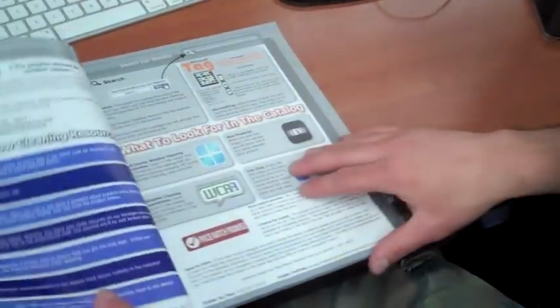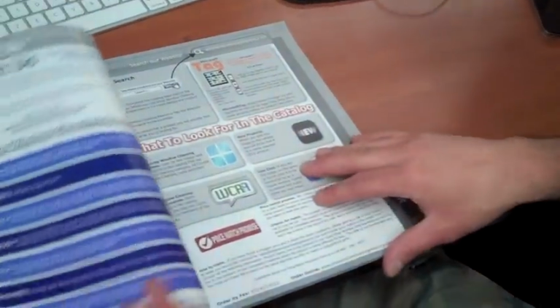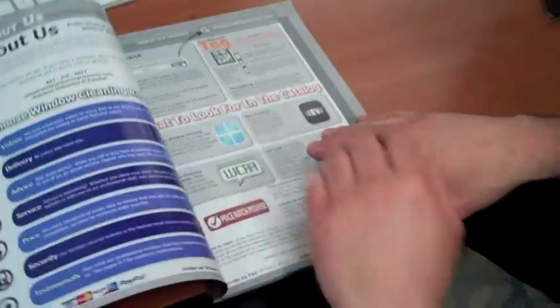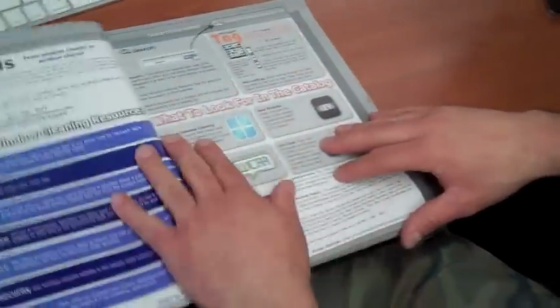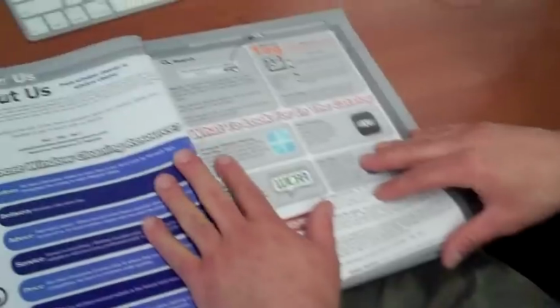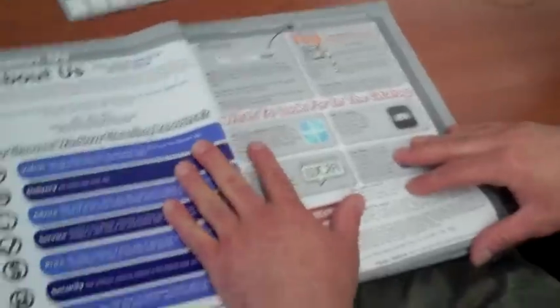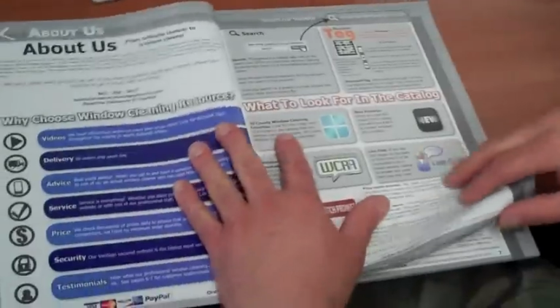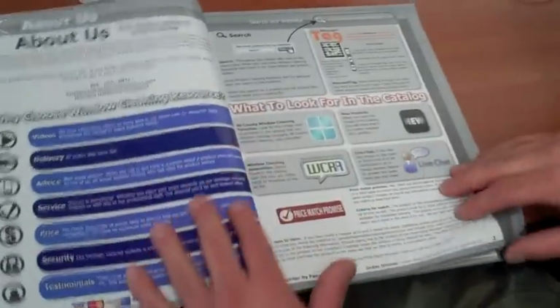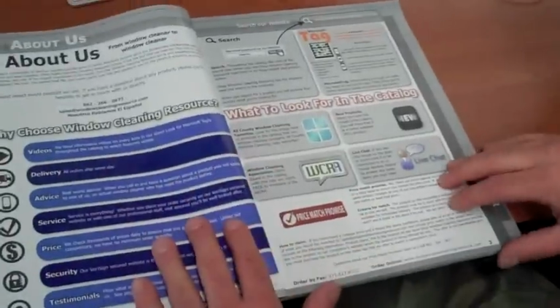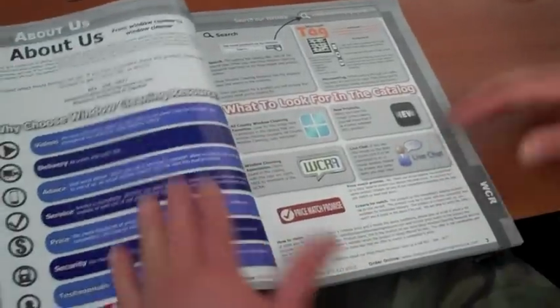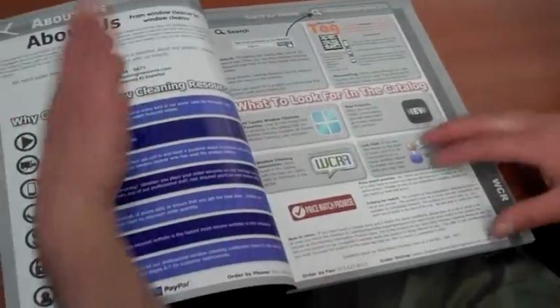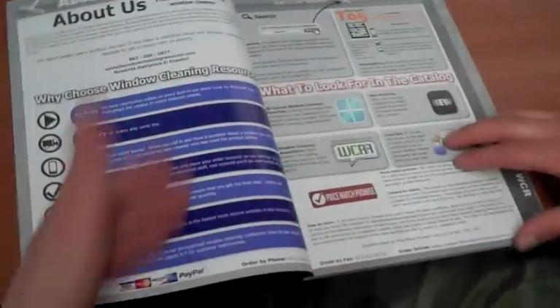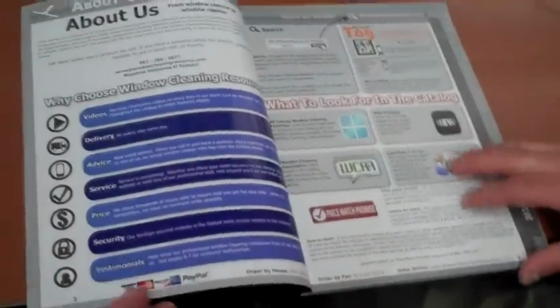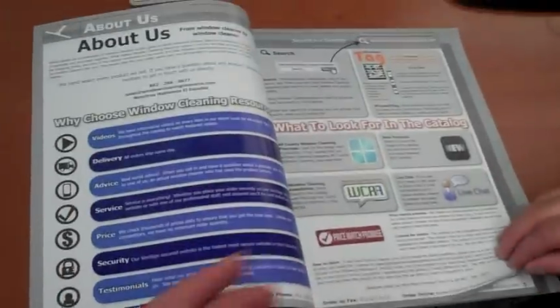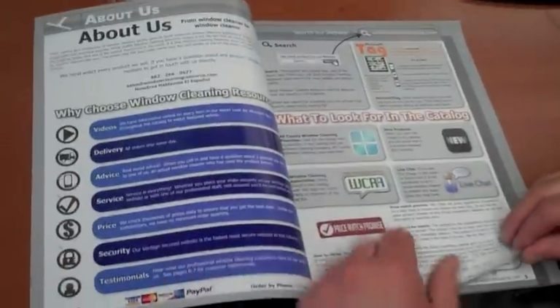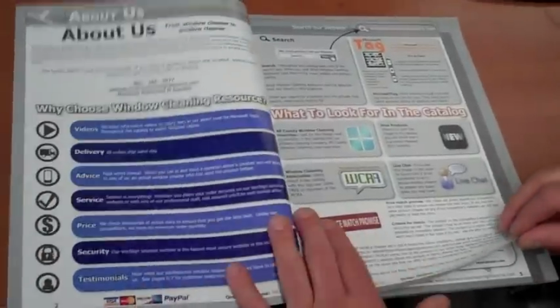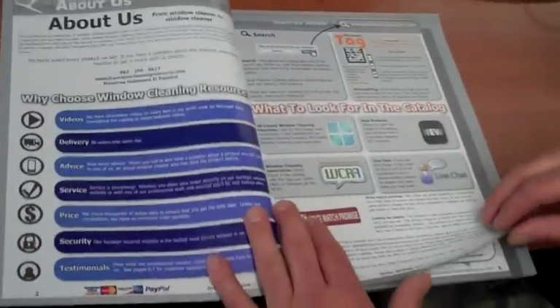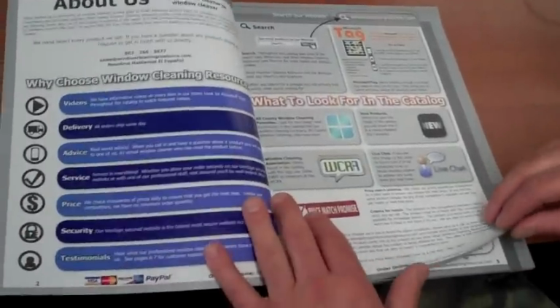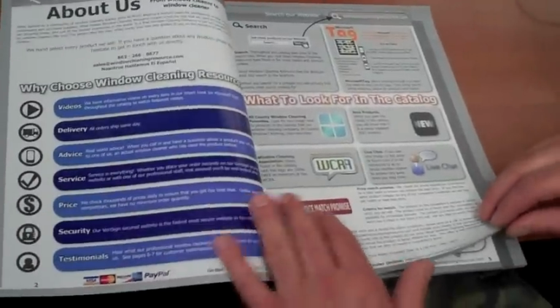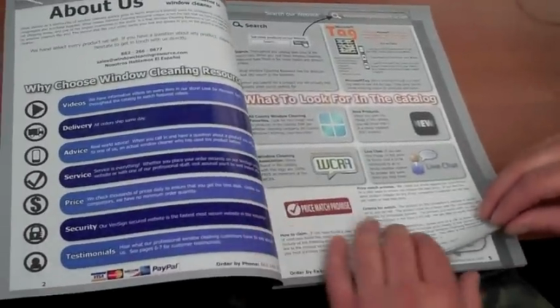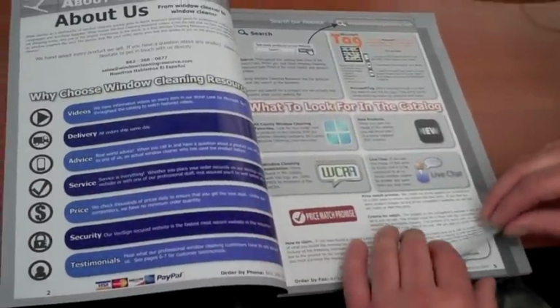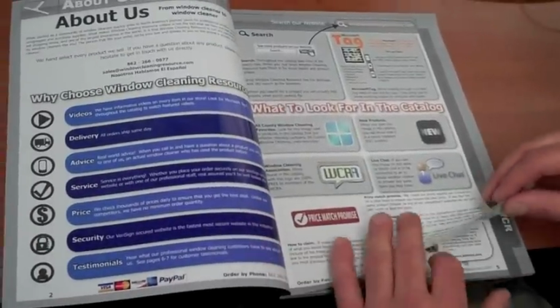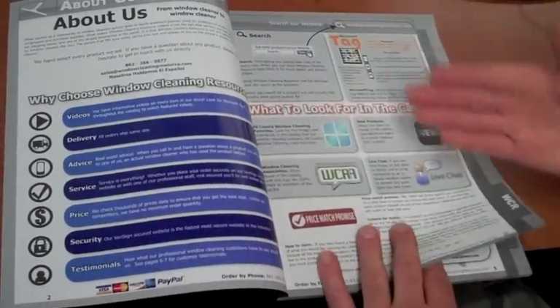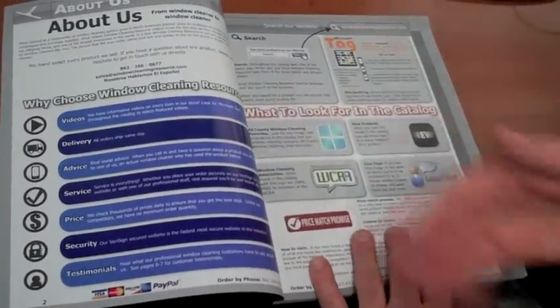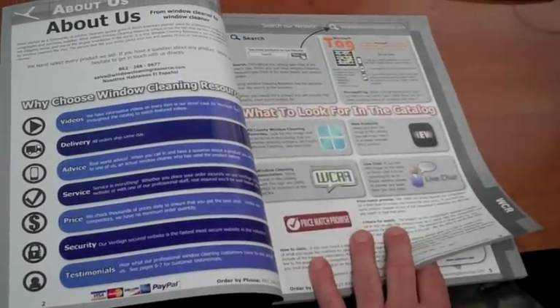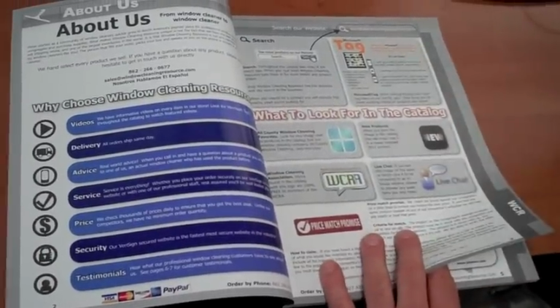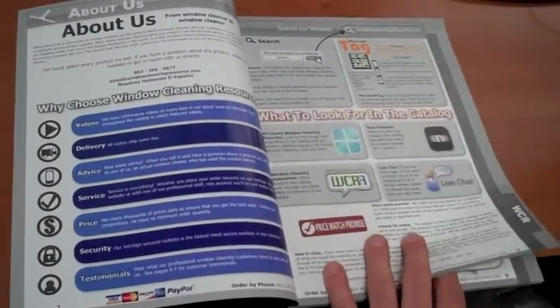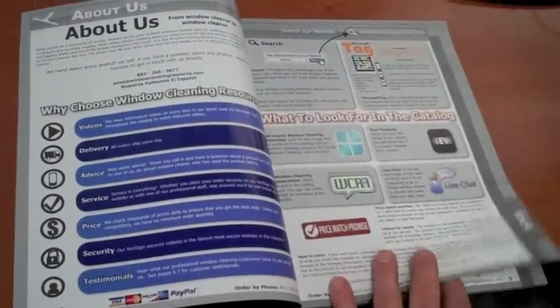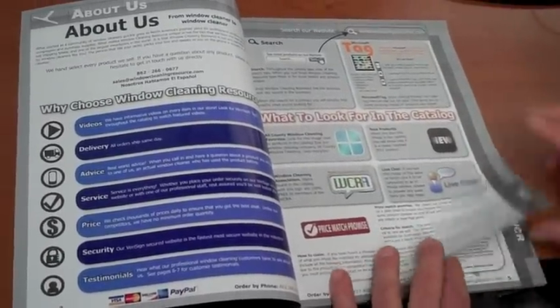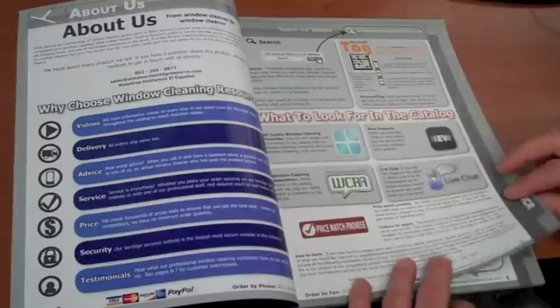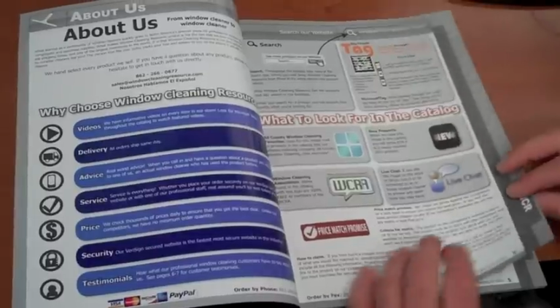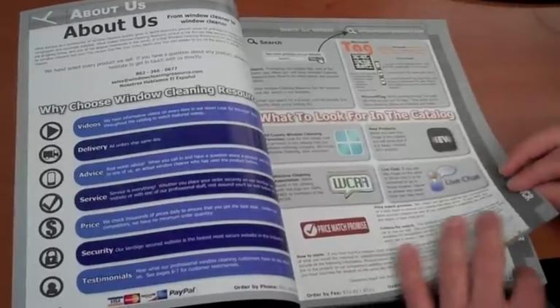I'm going to give you a quick tour of the catalog, the About Us, which is always nice. So if you're not familiar with WindowCleaningResource.com, this will kind of fill you in and let you know what we can do for your company.